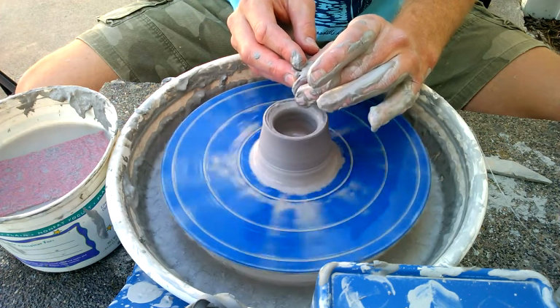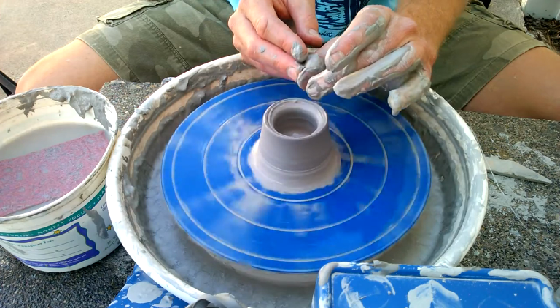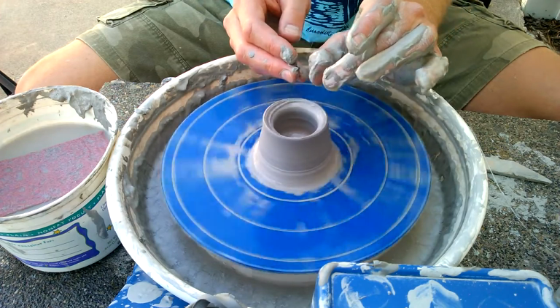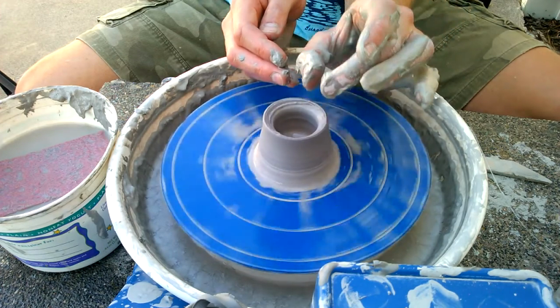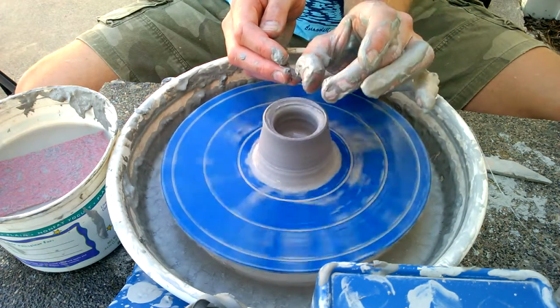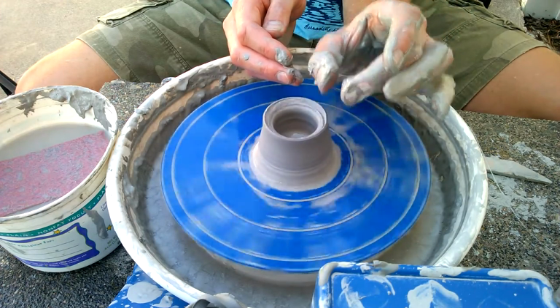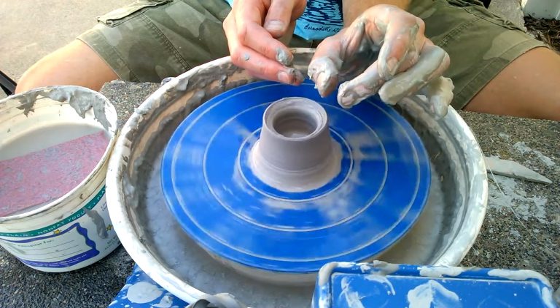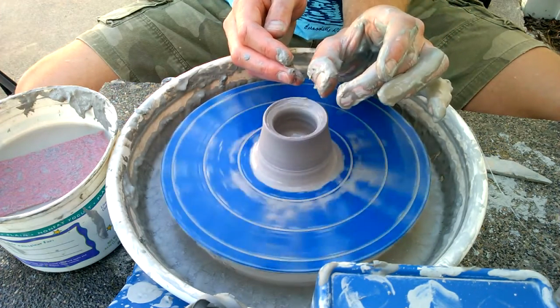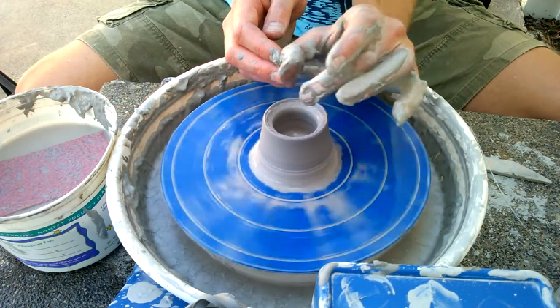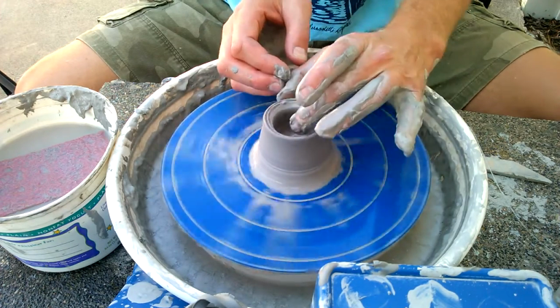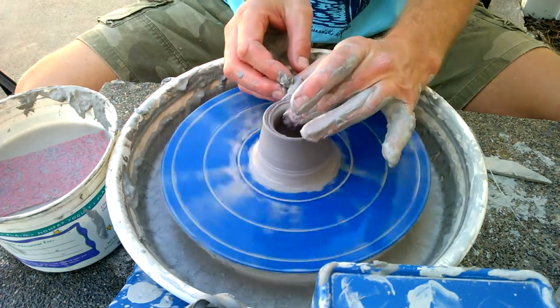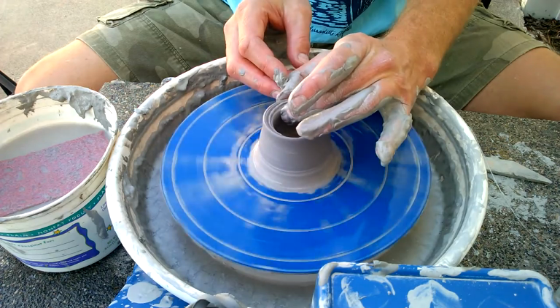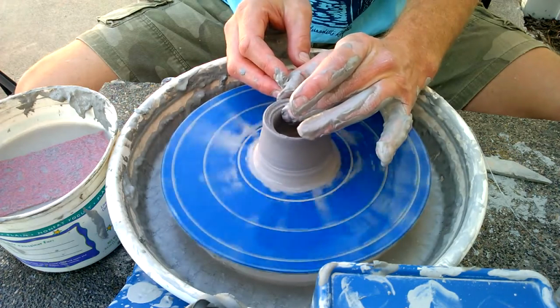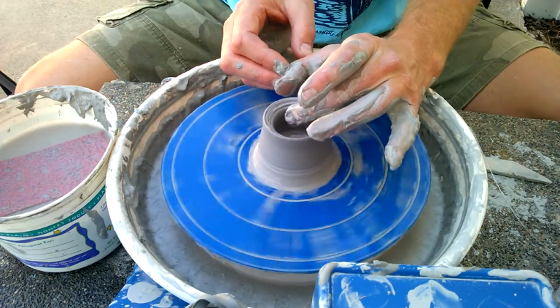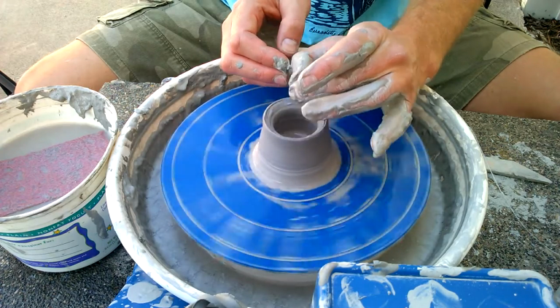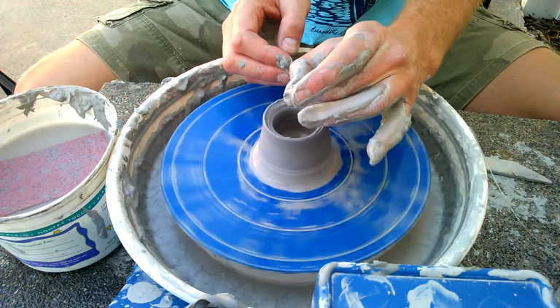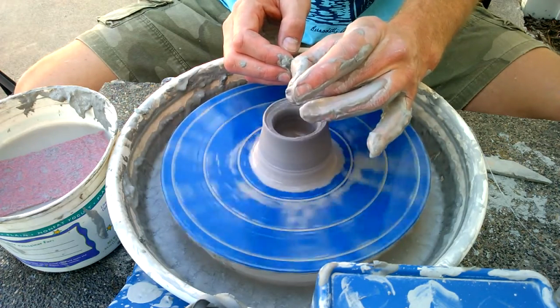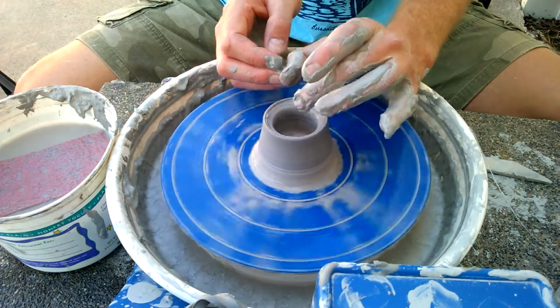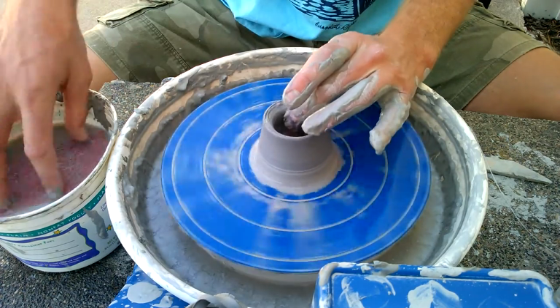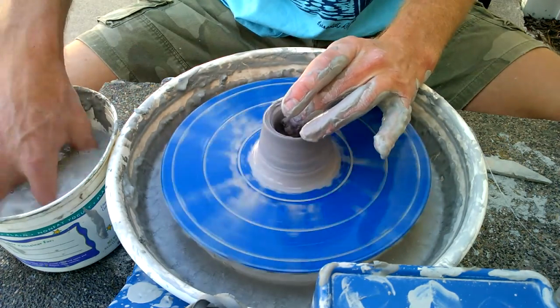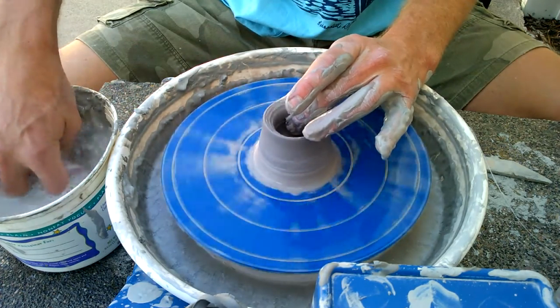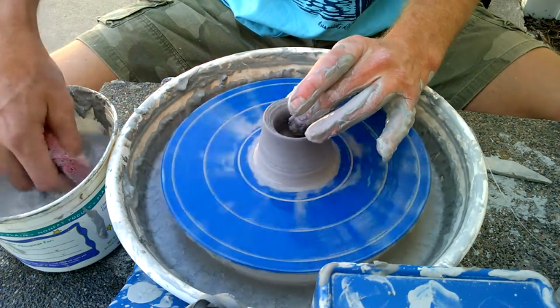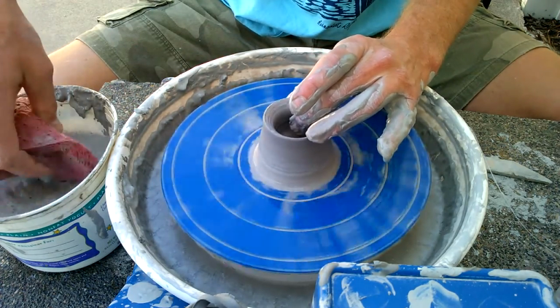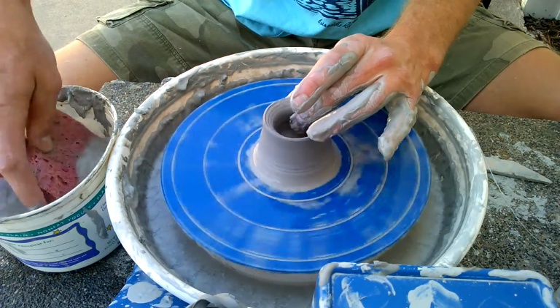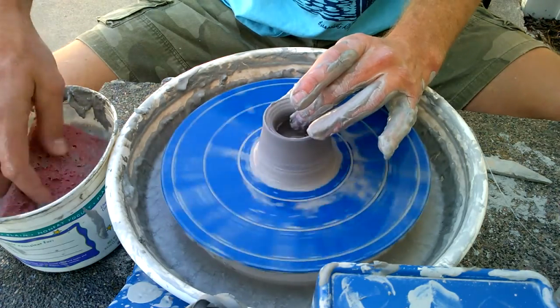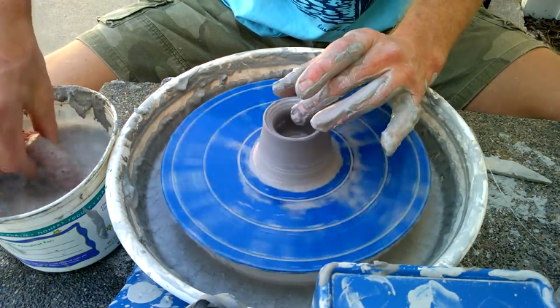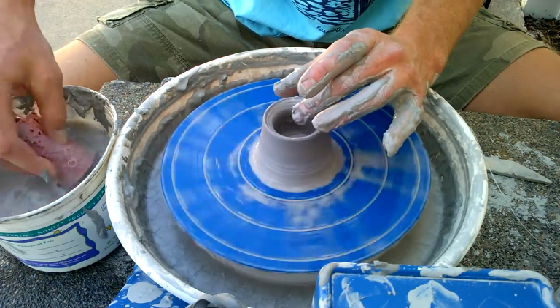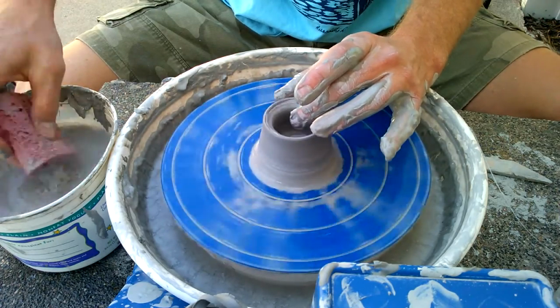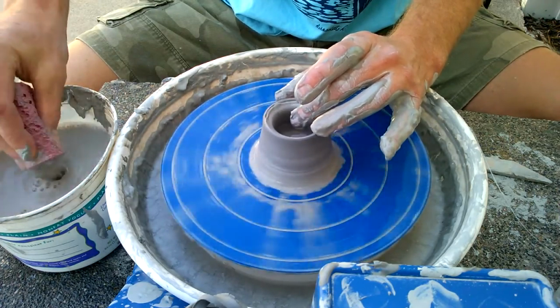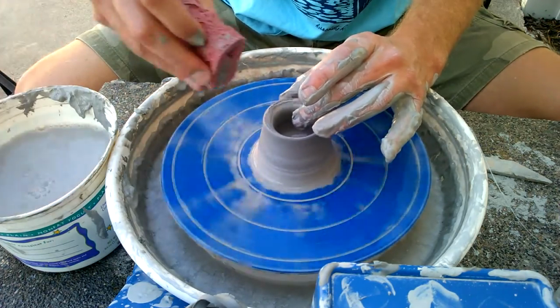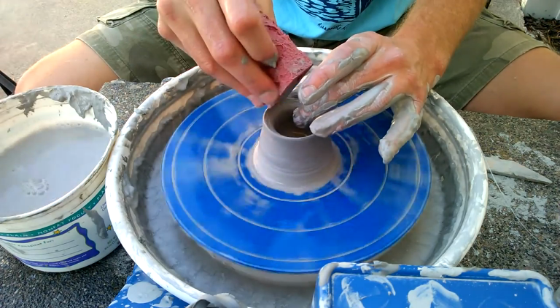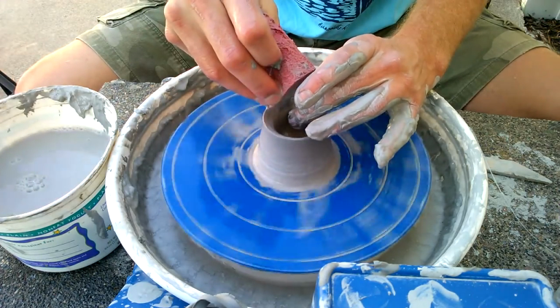As I get to the top I can come off like this — my fingers are still the same distance apart. If I'm pinching when I get to the rim, I'm going to pinch right through it. You've probably seen that, you've probably done it — it happens to the best of us — but keeping that consistent finger spacing is how to avoid it.